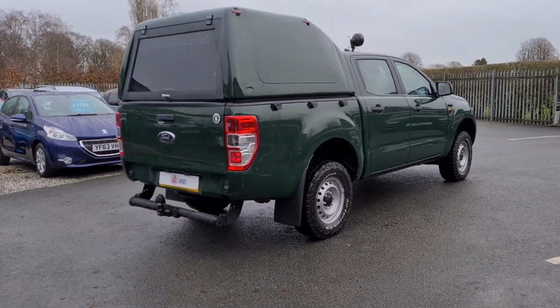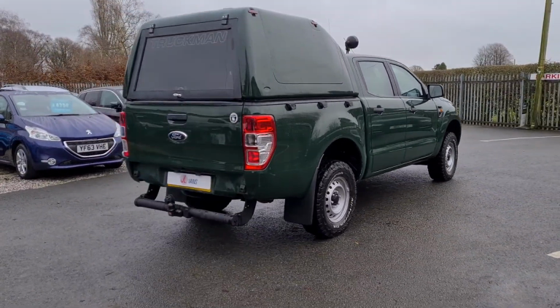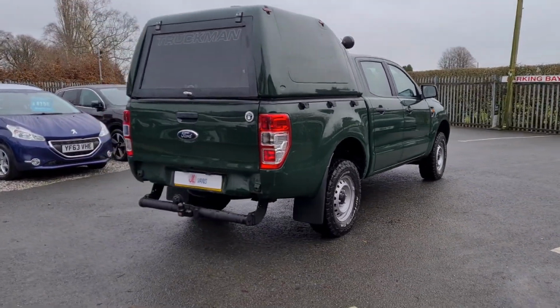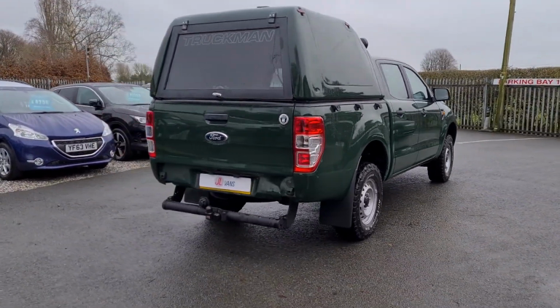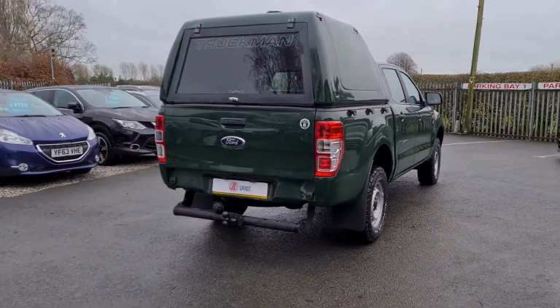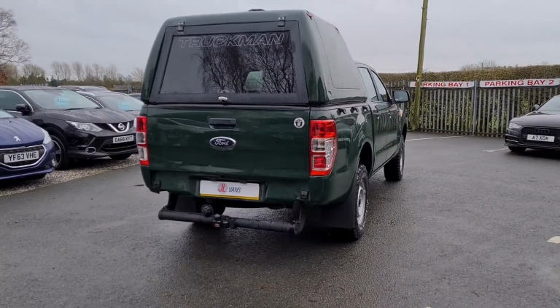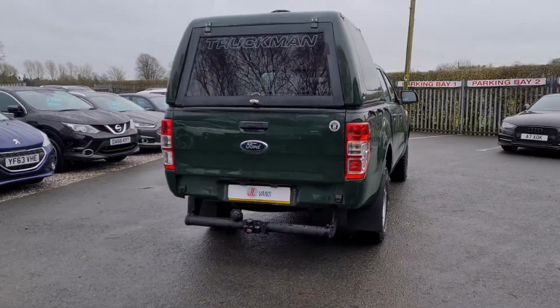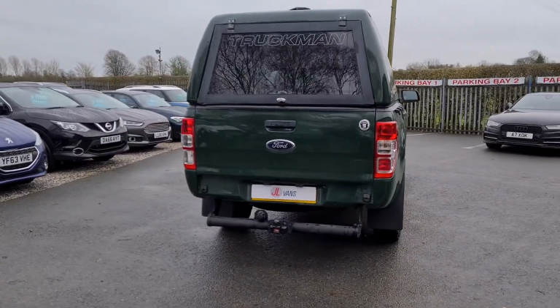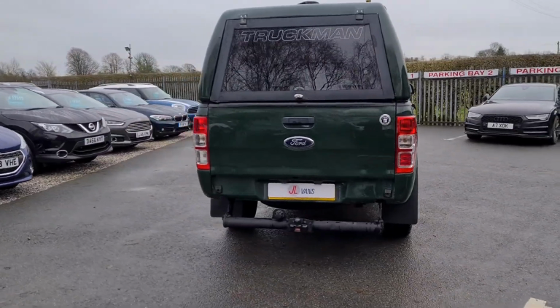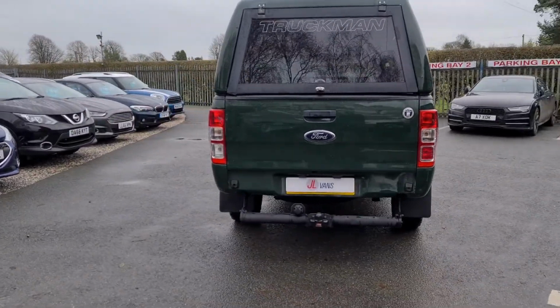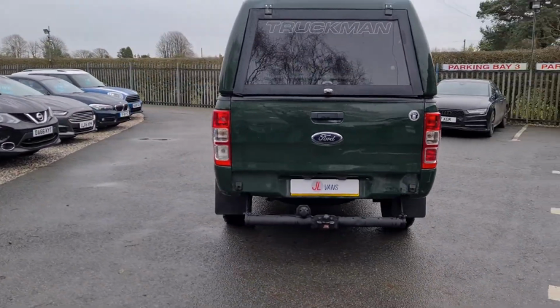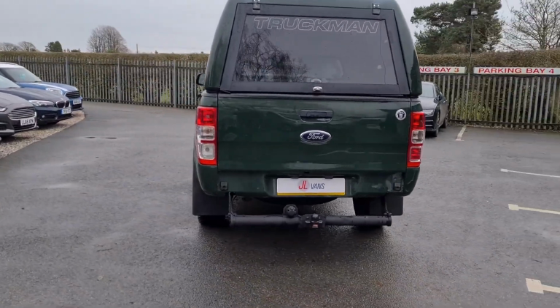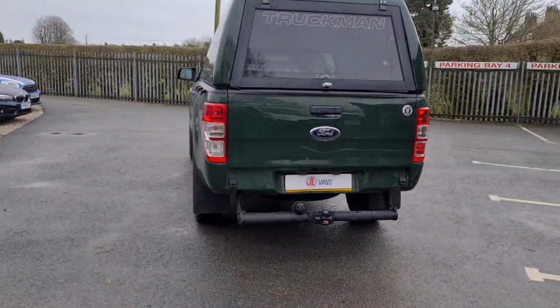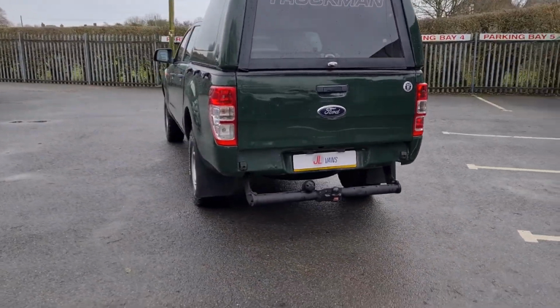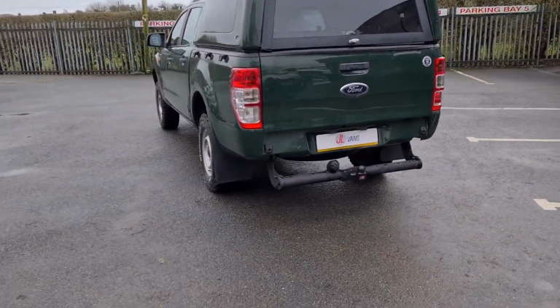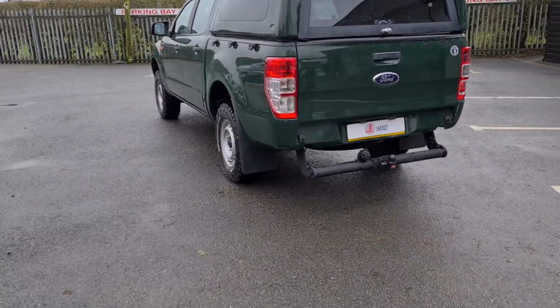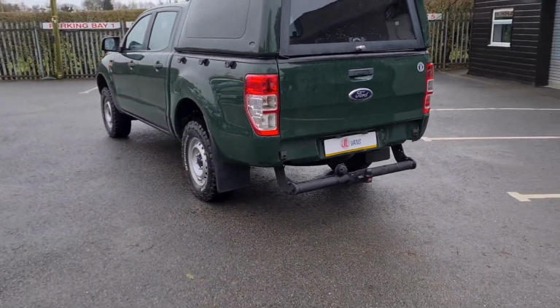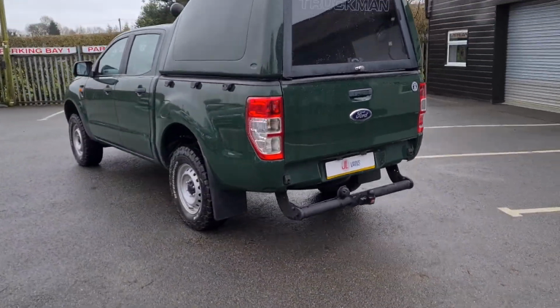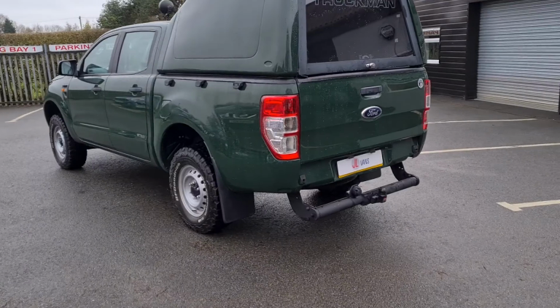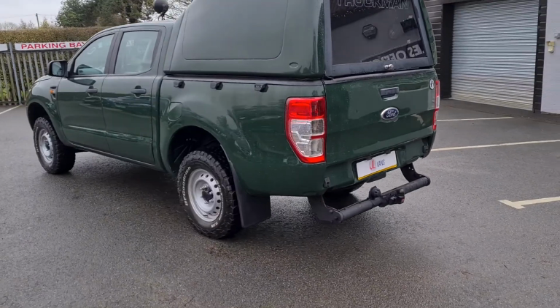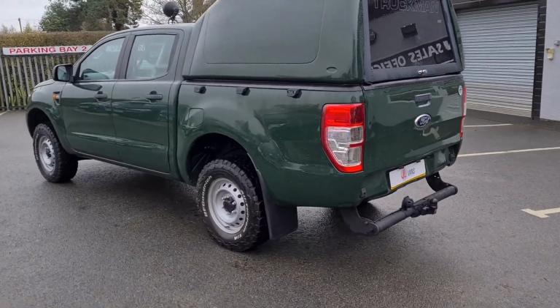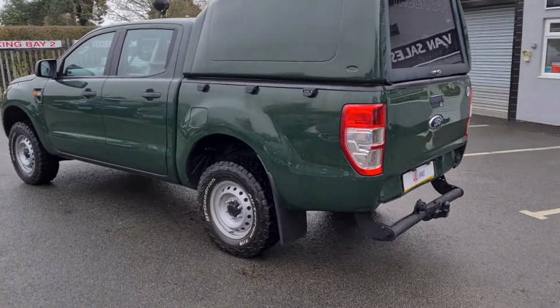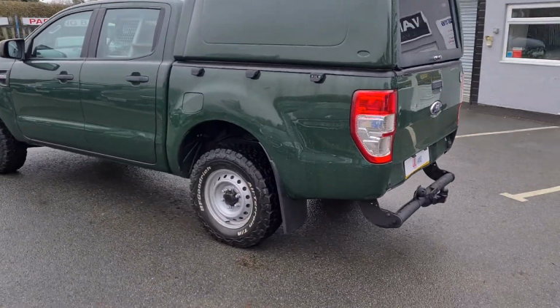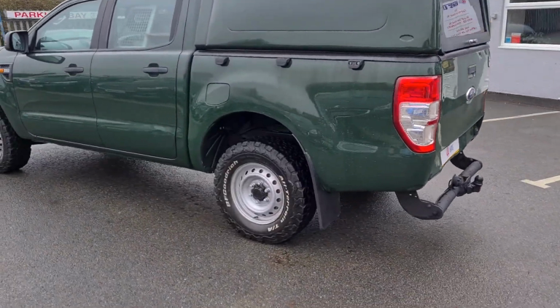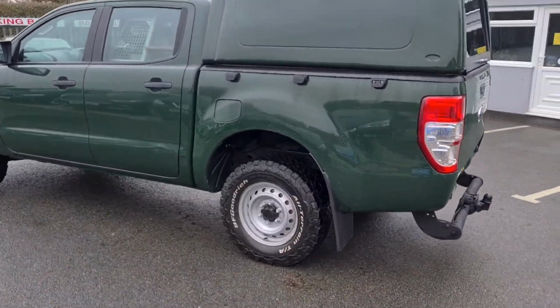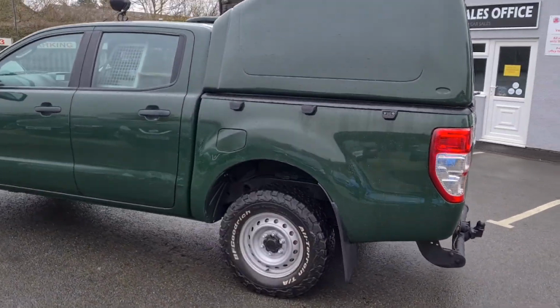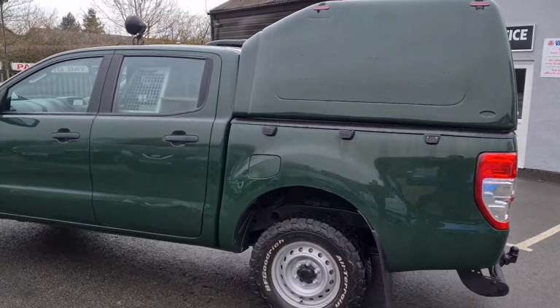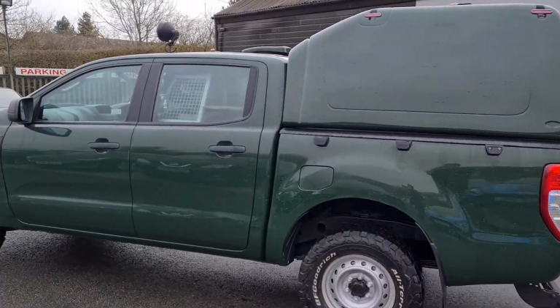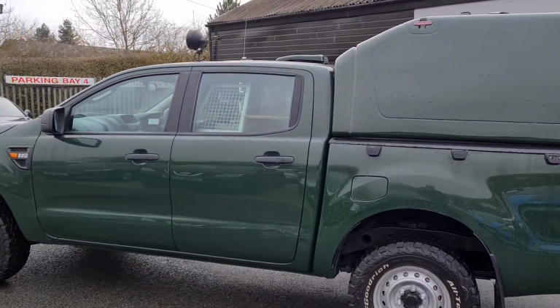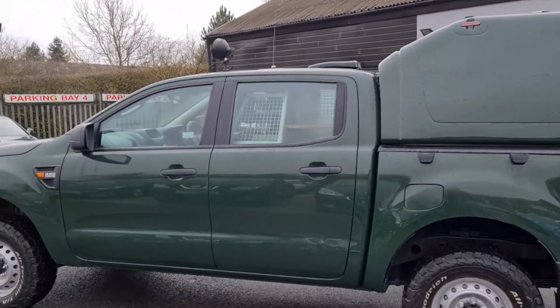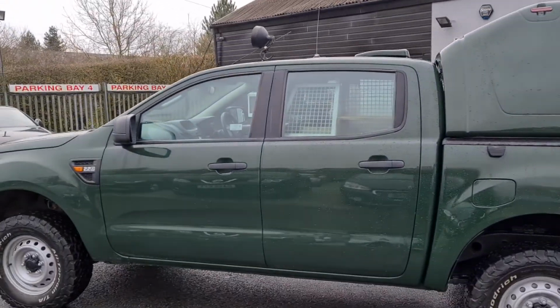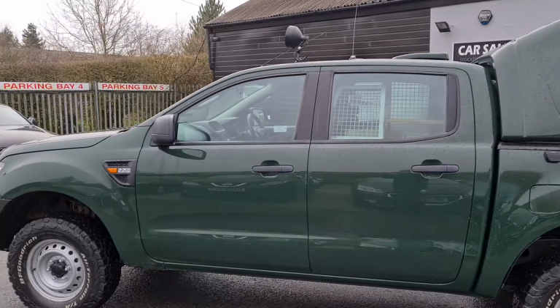So it's got a few added extras: drop-down top, rear tow bar, and it's got the chunkier all-terrain tyres on it as well, and a light on the roof.